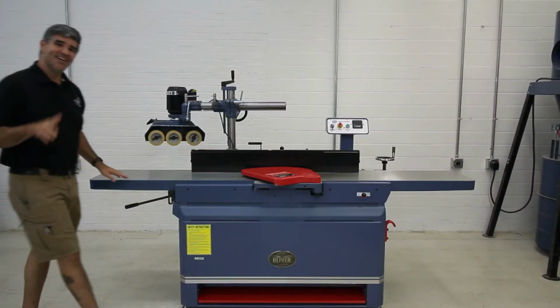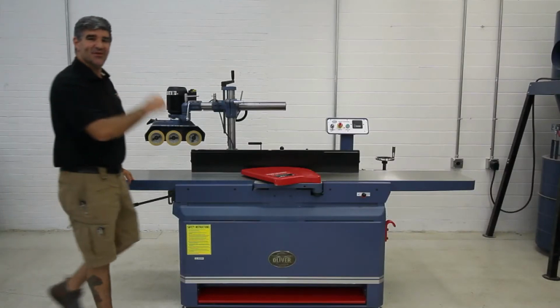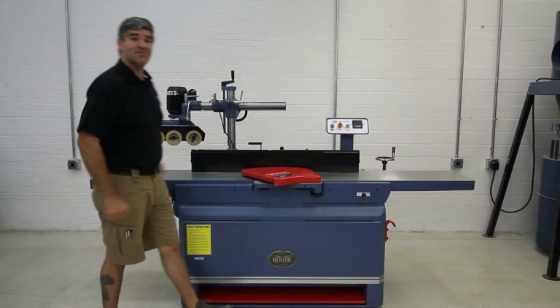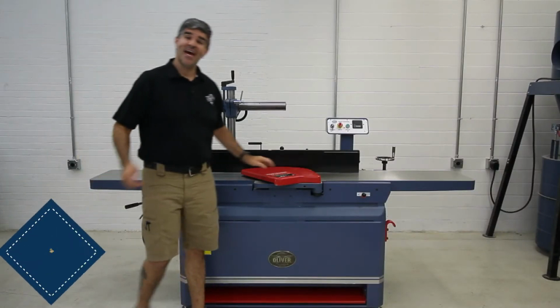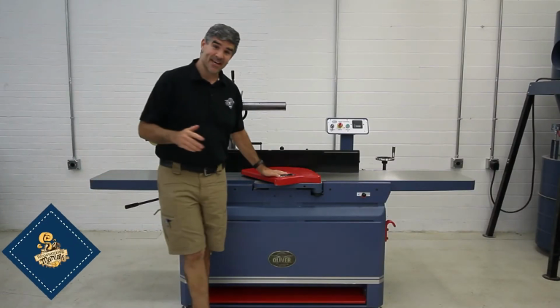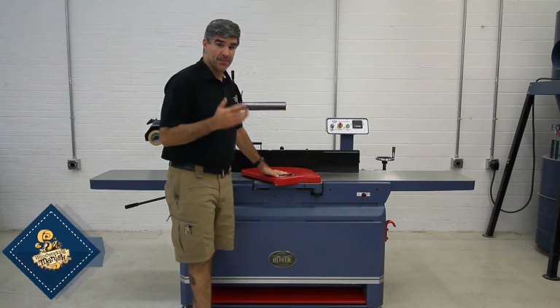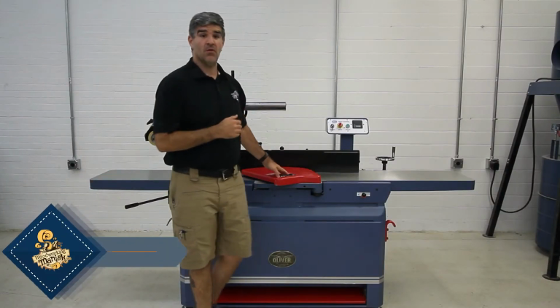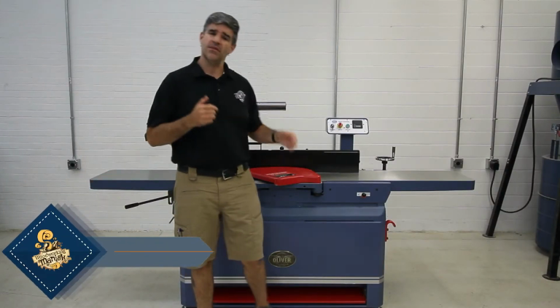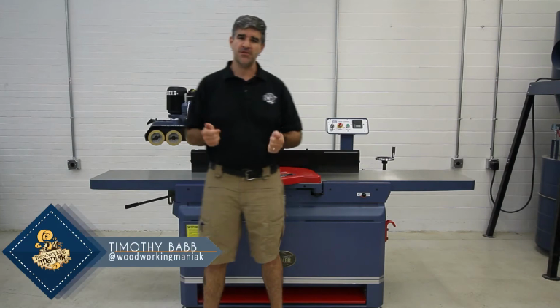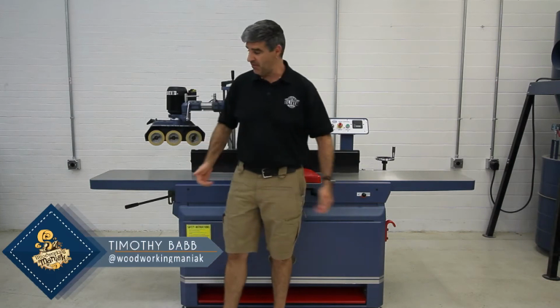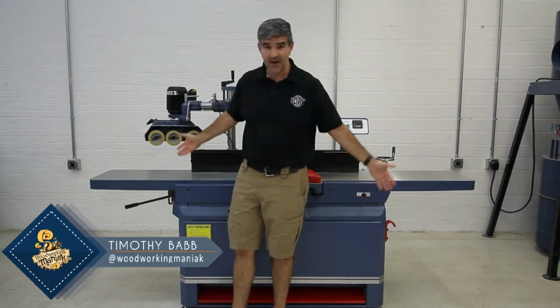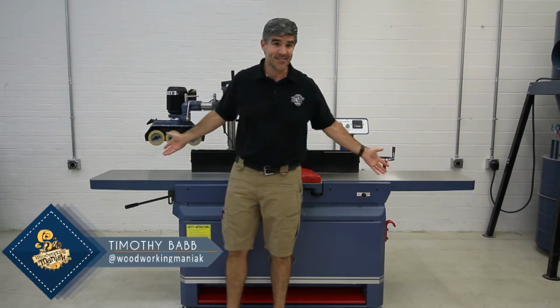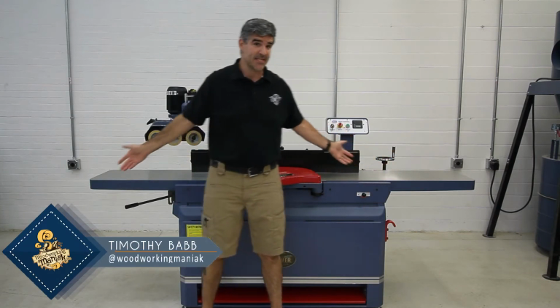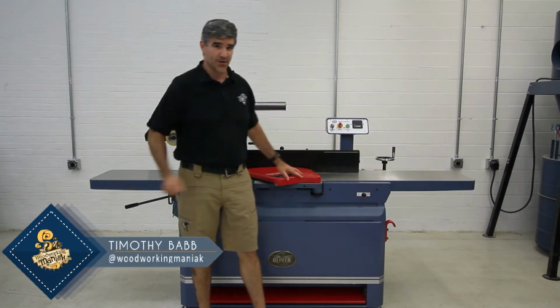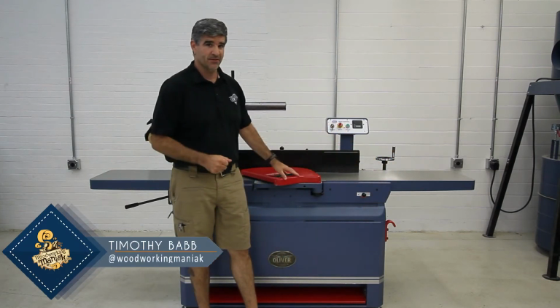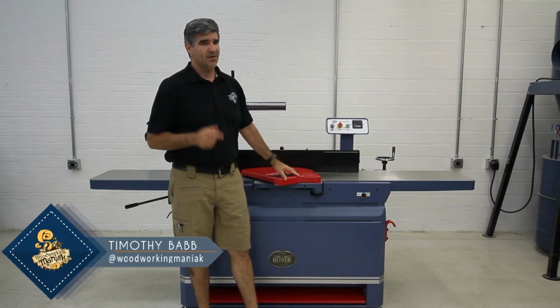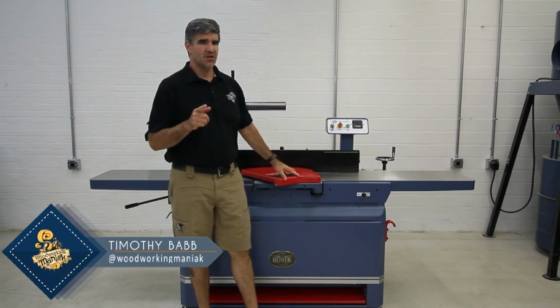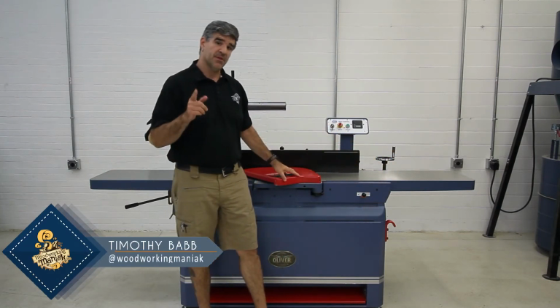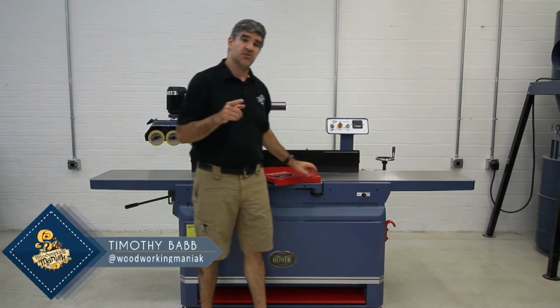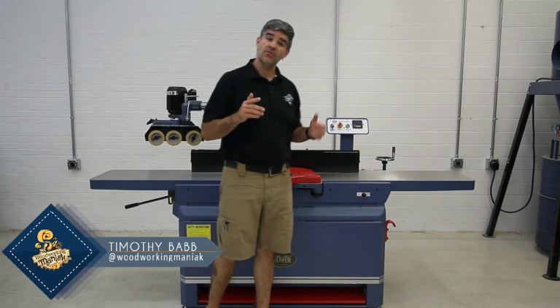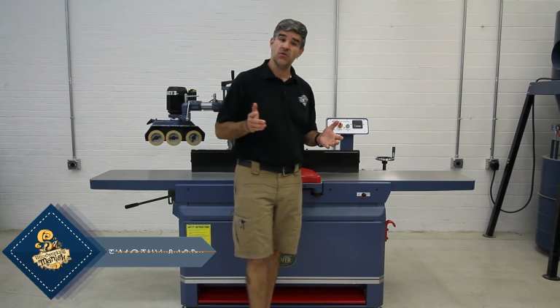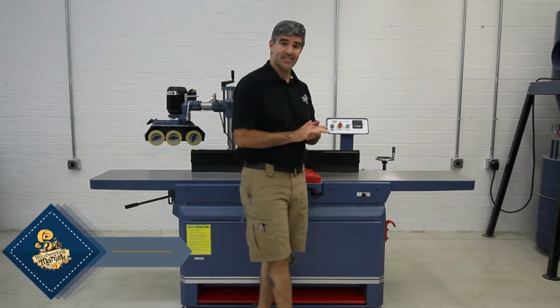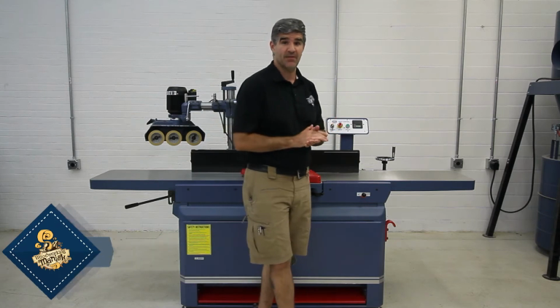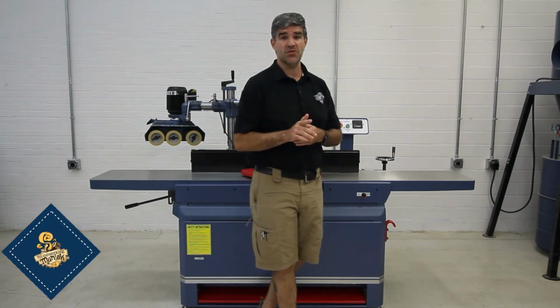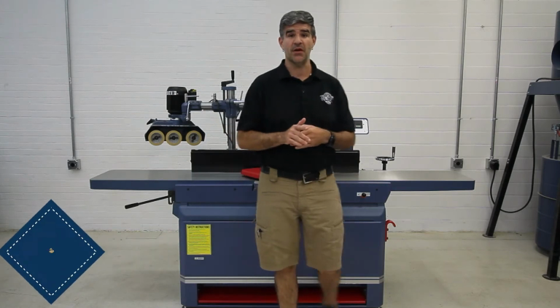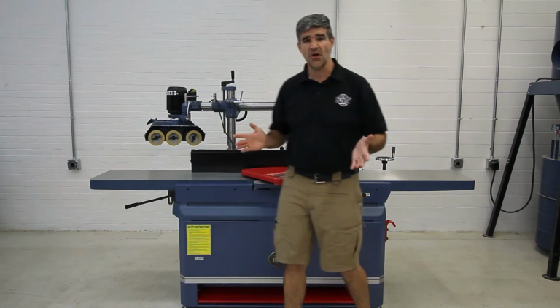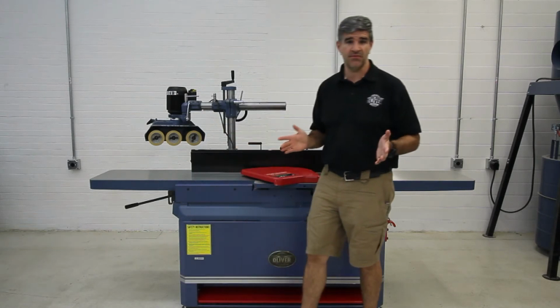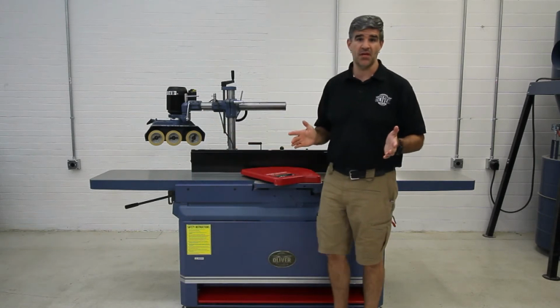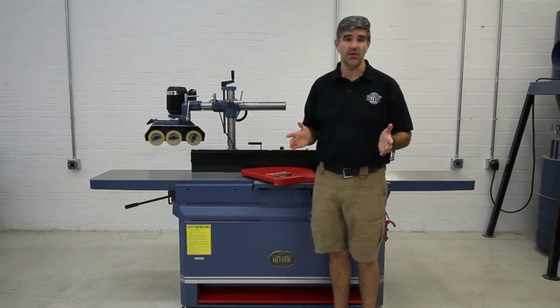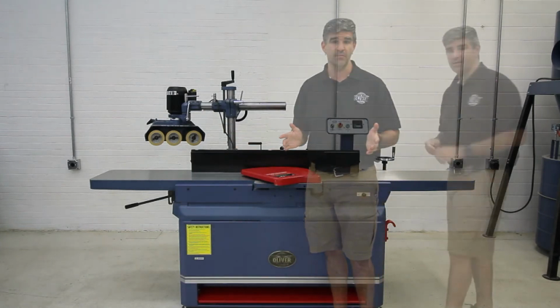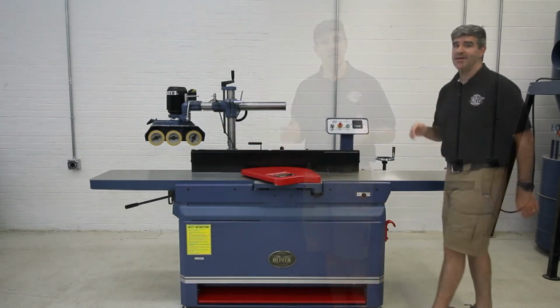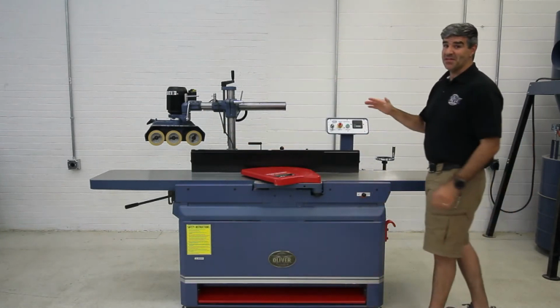Hello, I'm Tim, and today I'm going to go over the 4275 16-inch joiner. First off, let me advise you that the 4265 12-inch joiner has all the same features that I'll be going over.